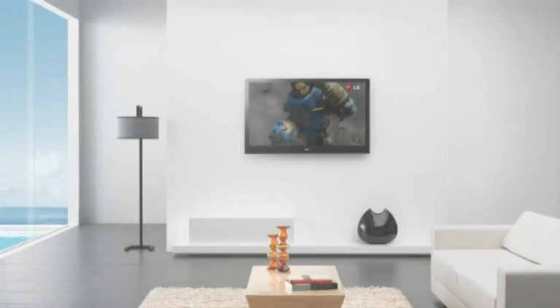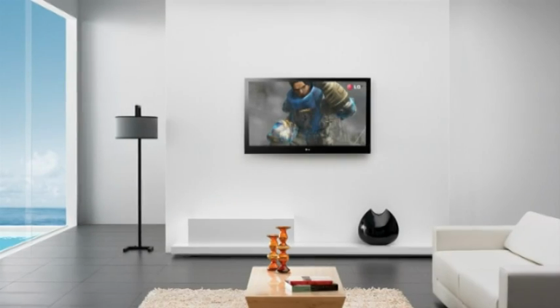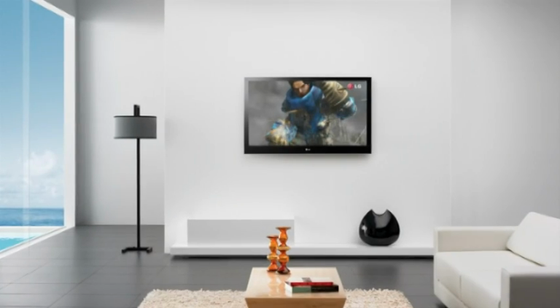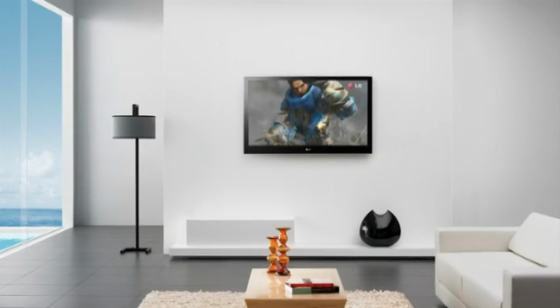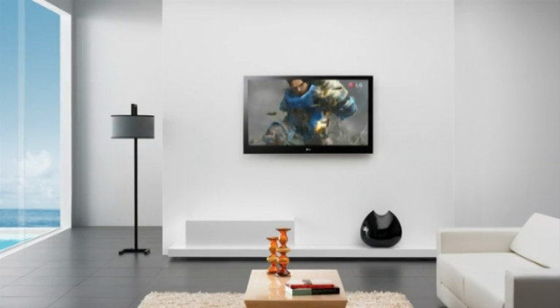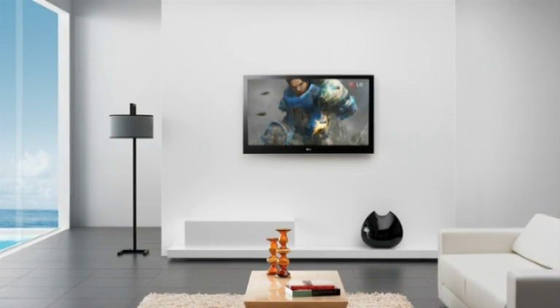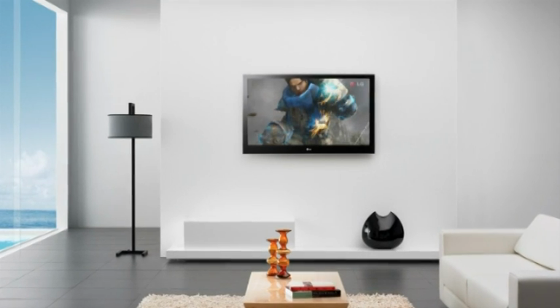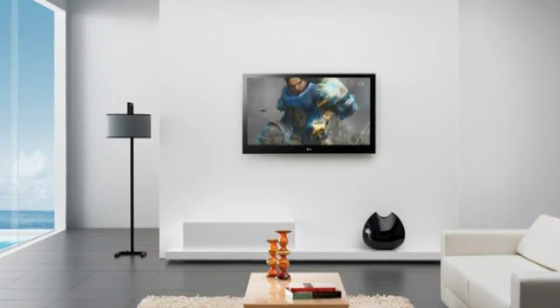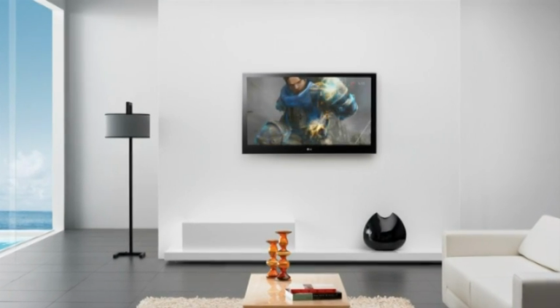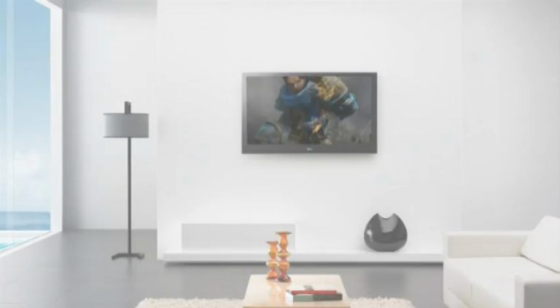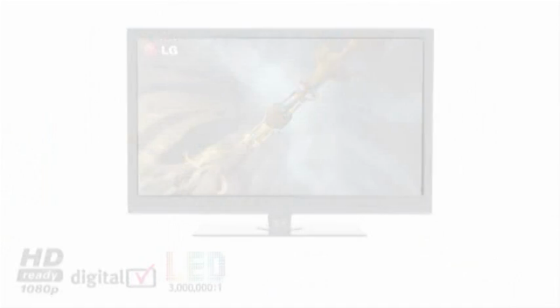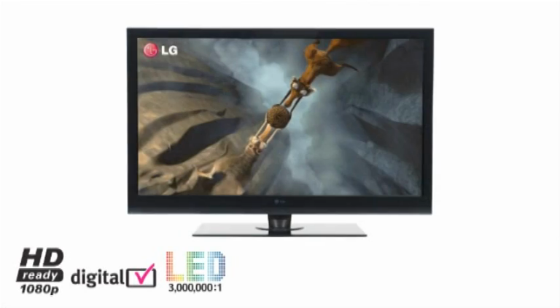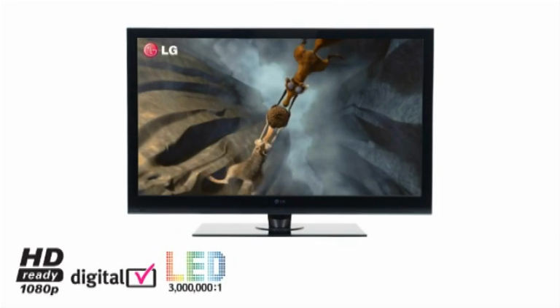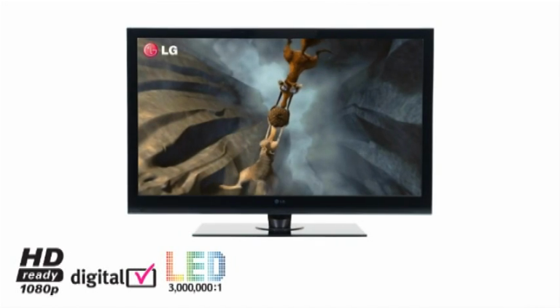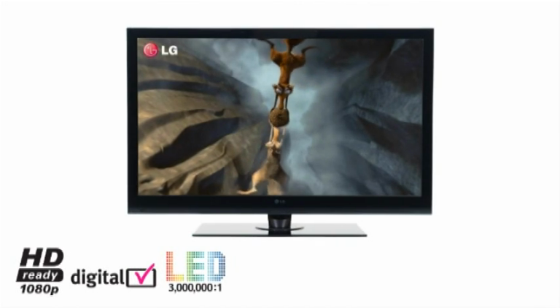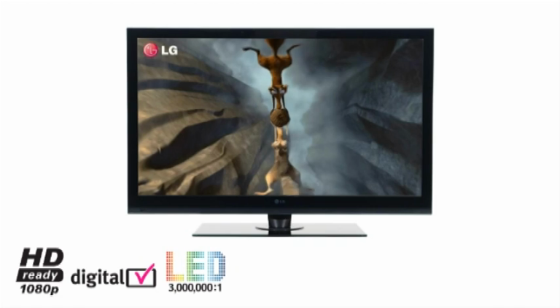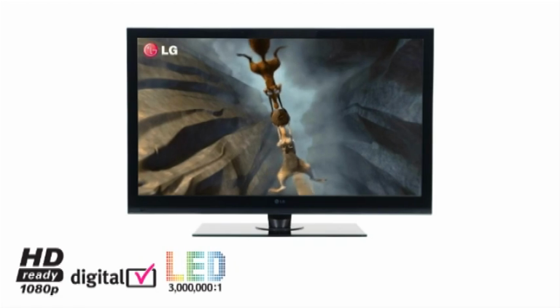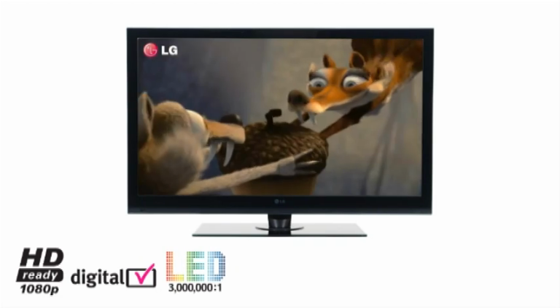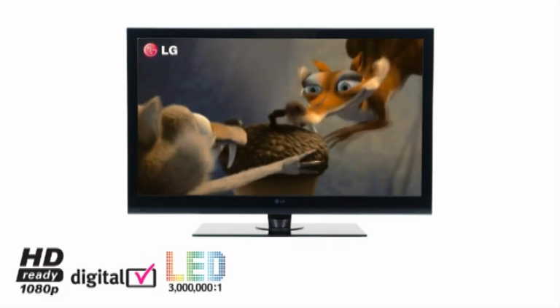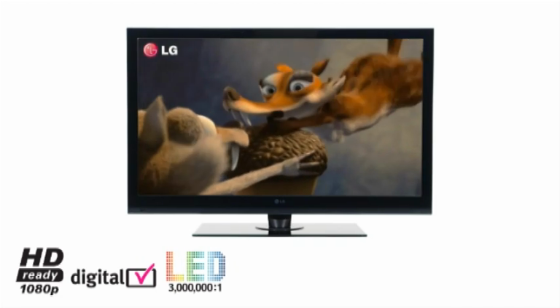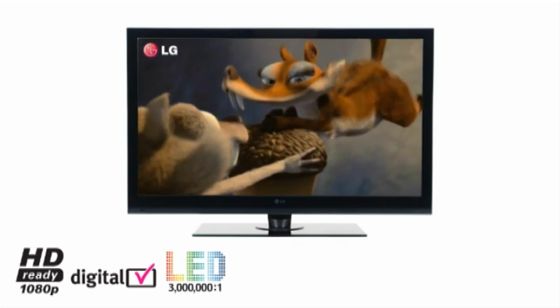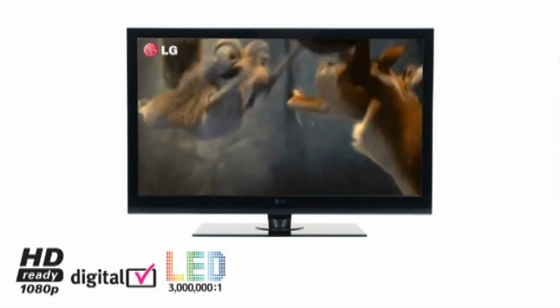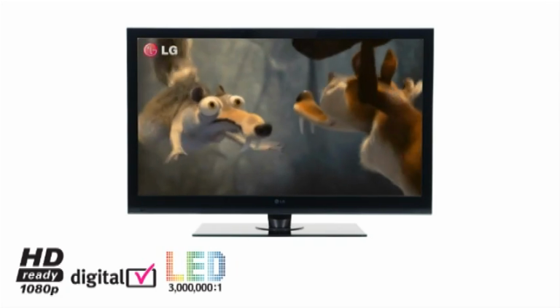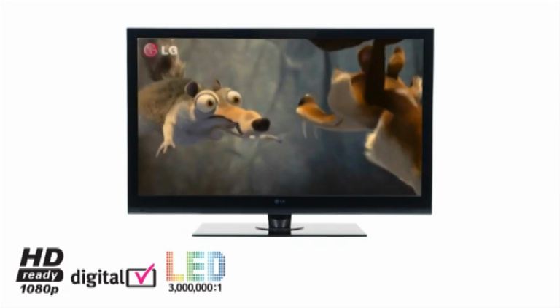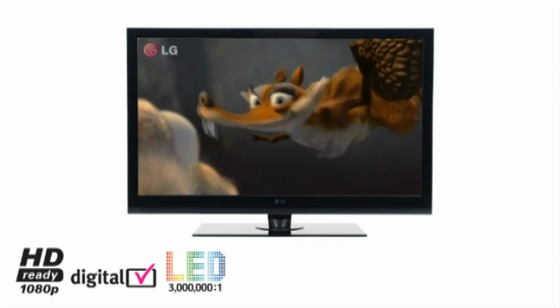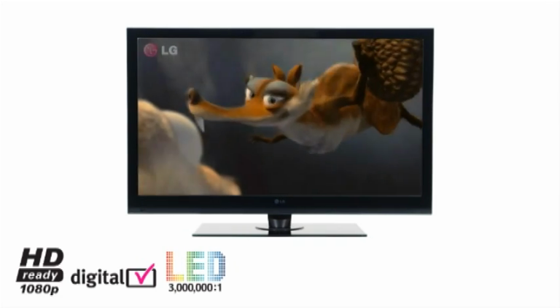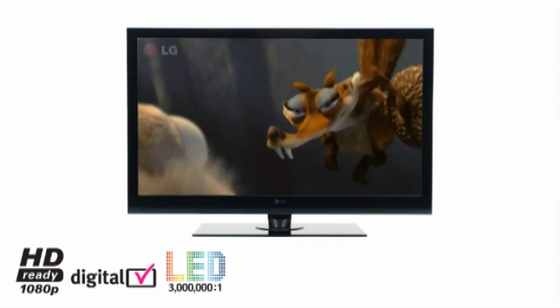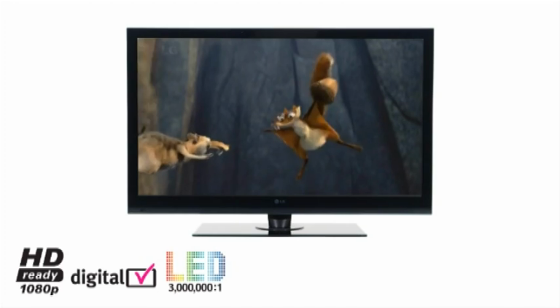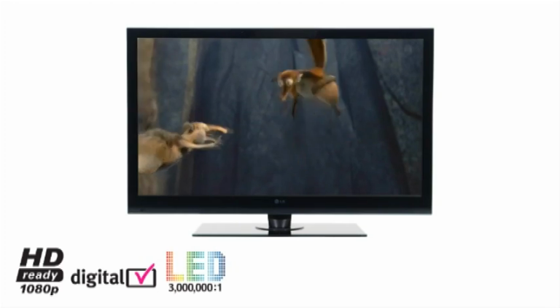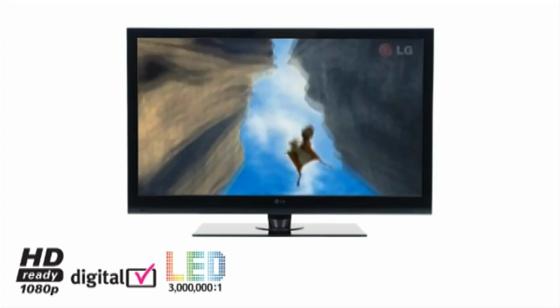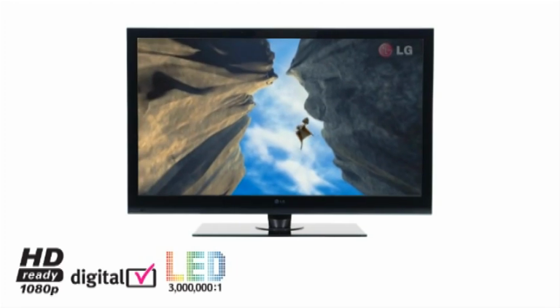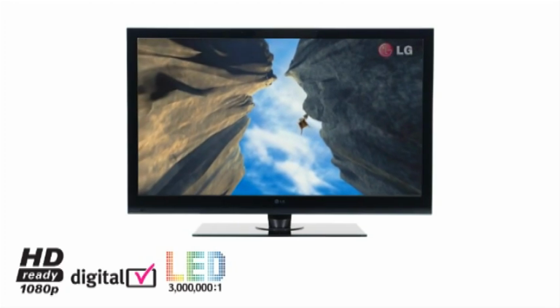This enables the TV to be hung on the wall like a picture frame. With a contrast ratio of 3 million to 1, LG LED produces incredibly sharp, crystal clear images with superb color reproduction.